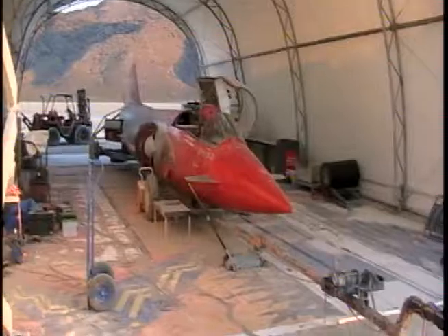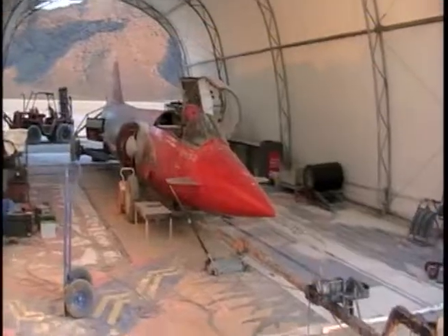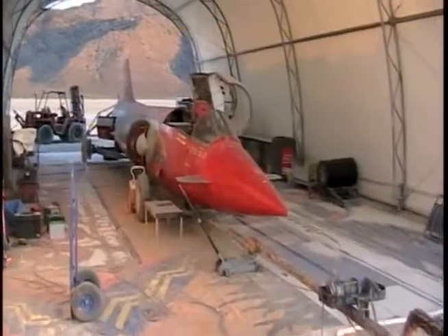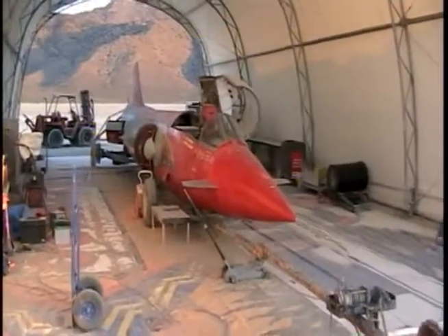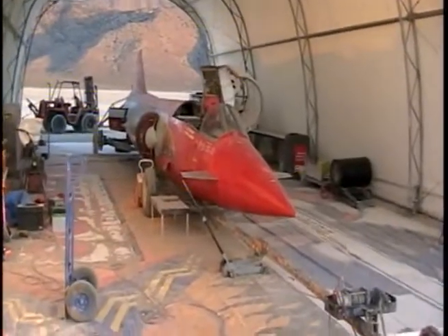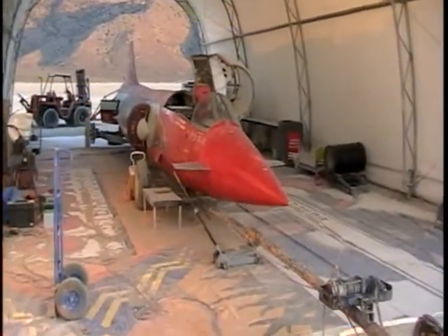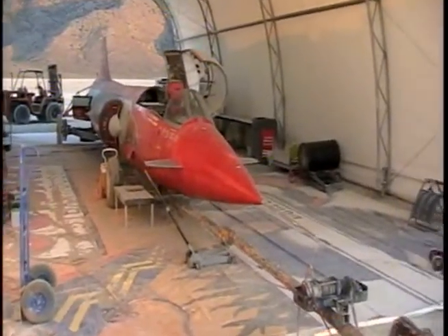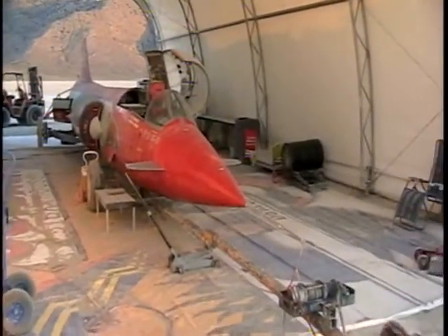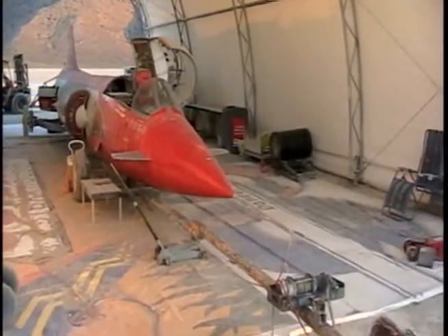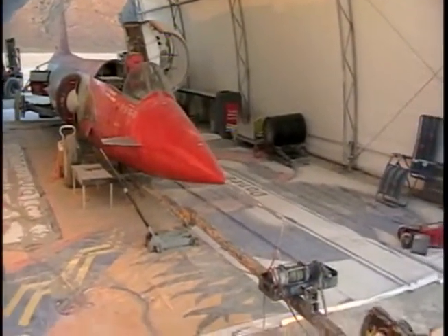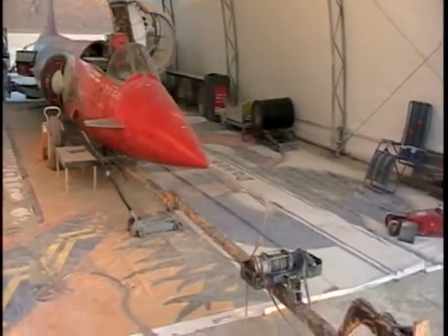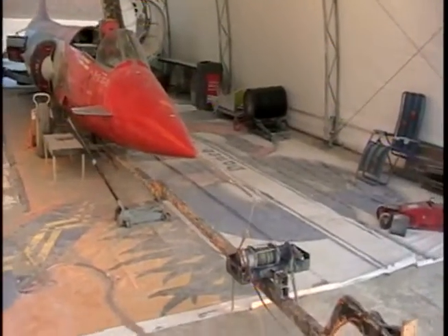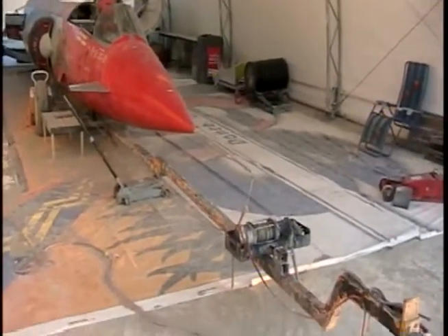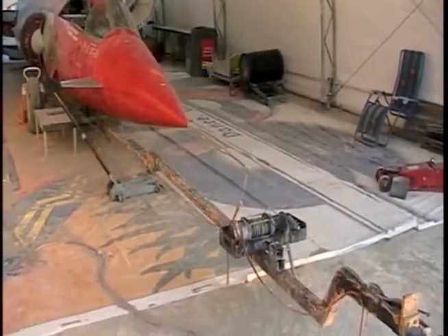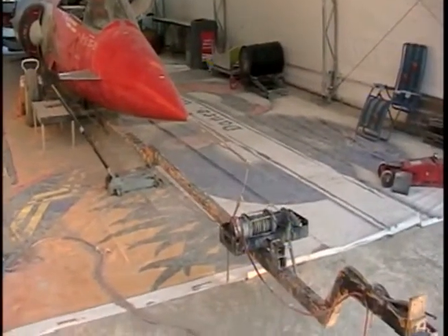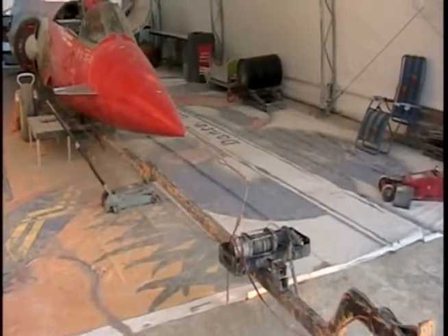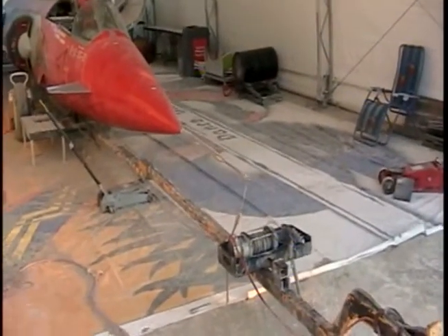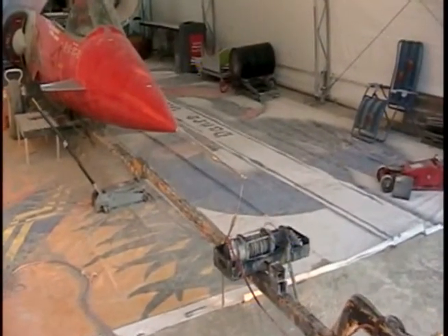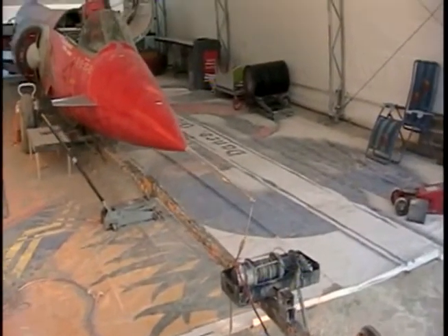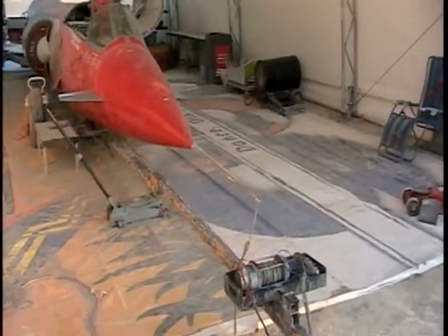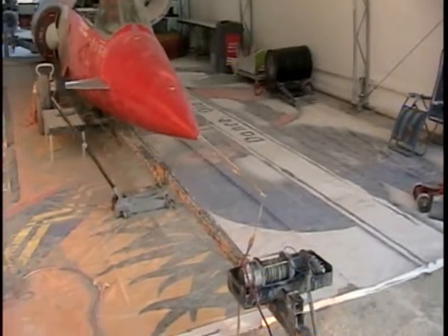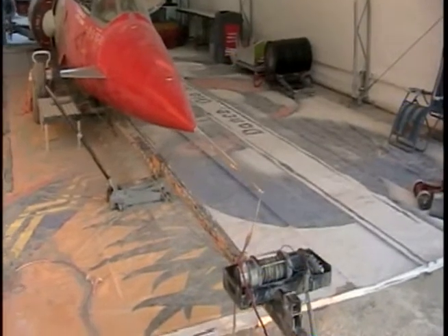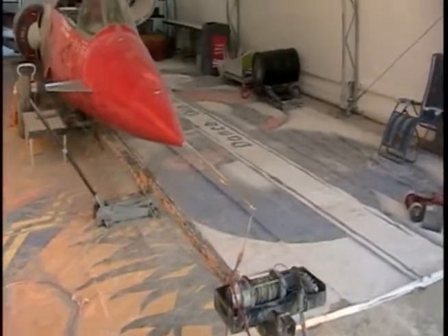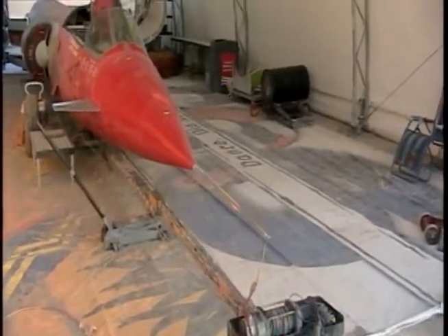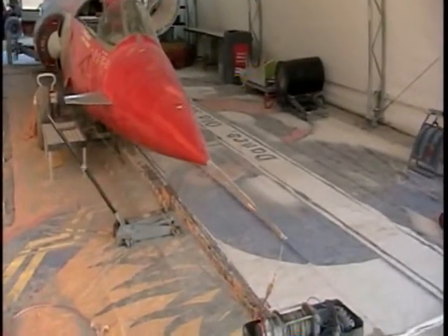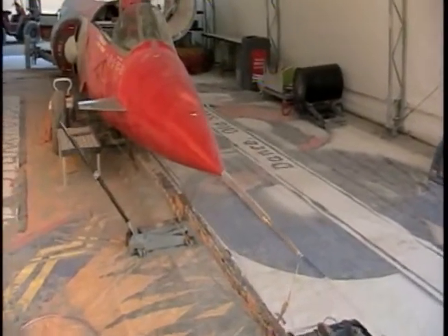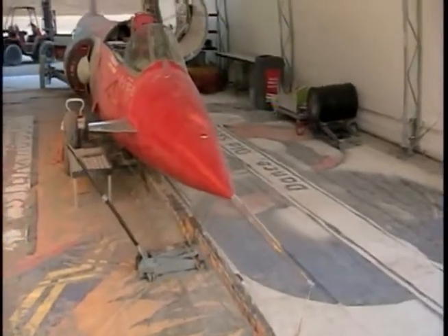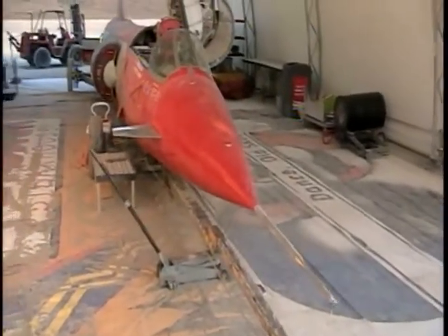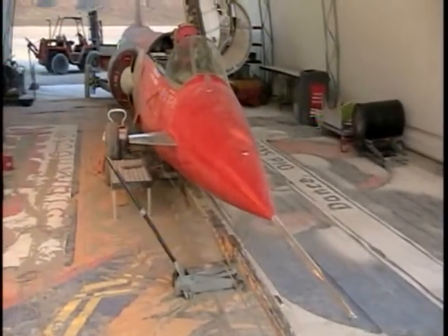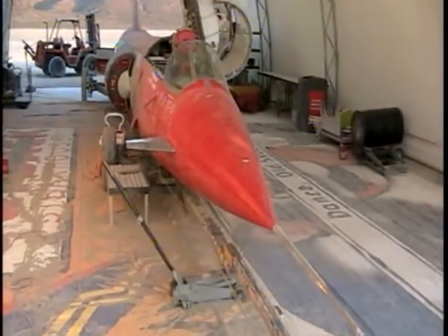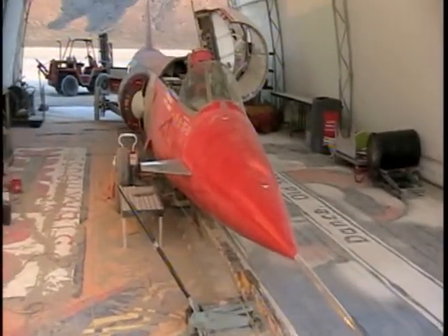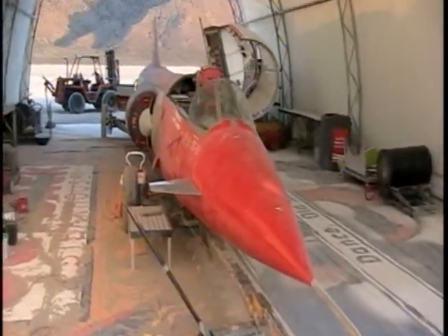Coming in close here, you can see it's got a pitot-static tube on the front for speed and airspeed indicators.